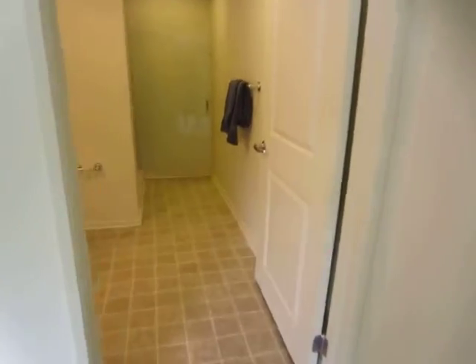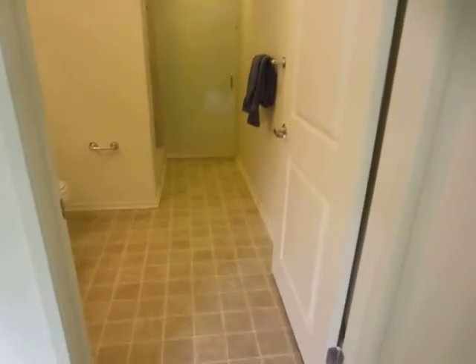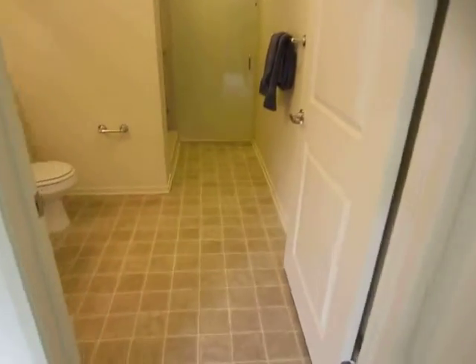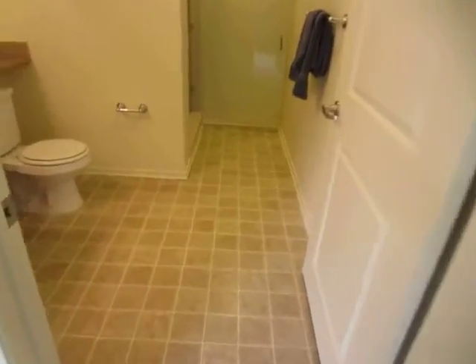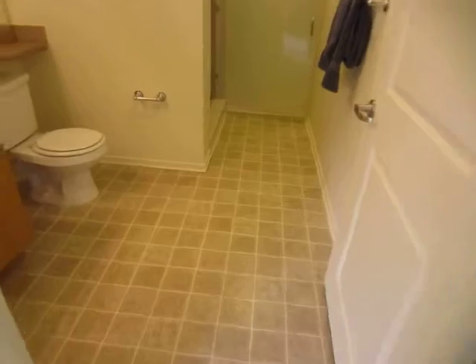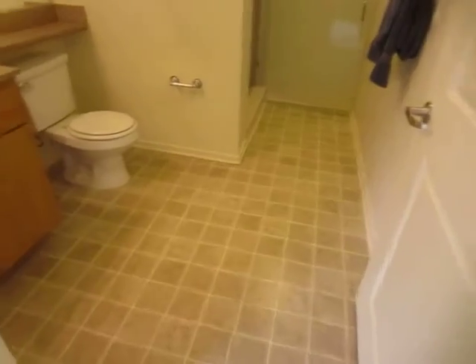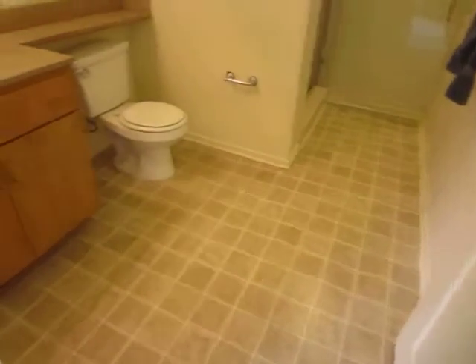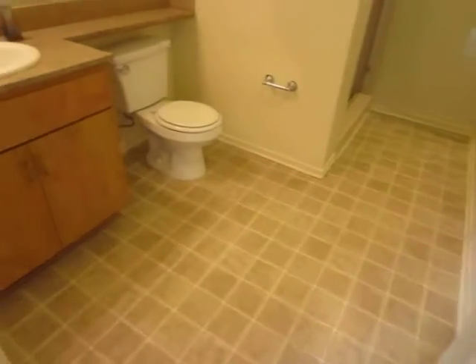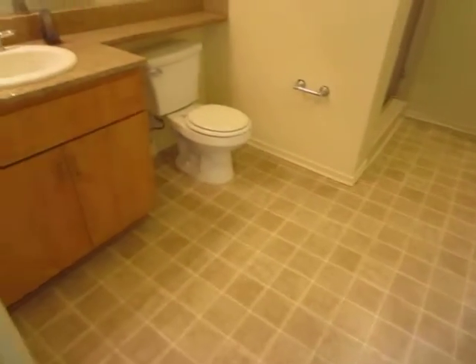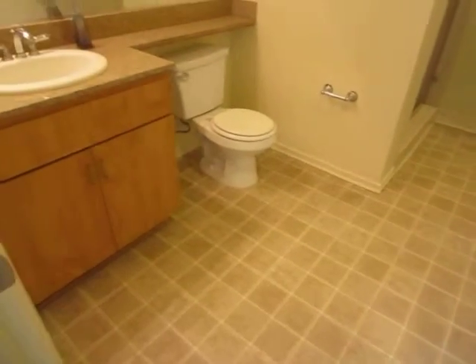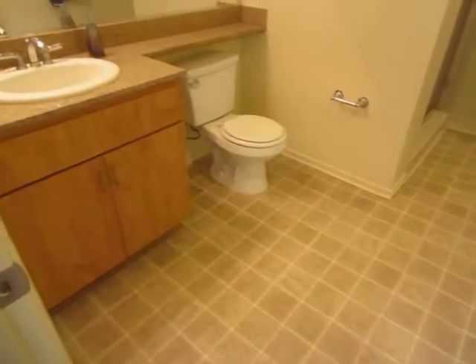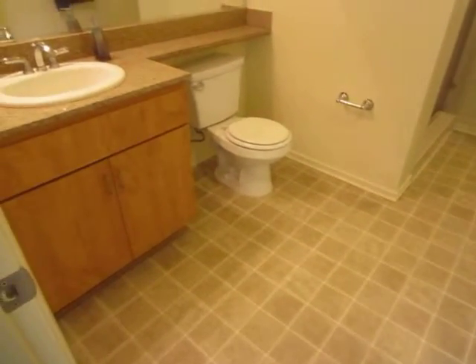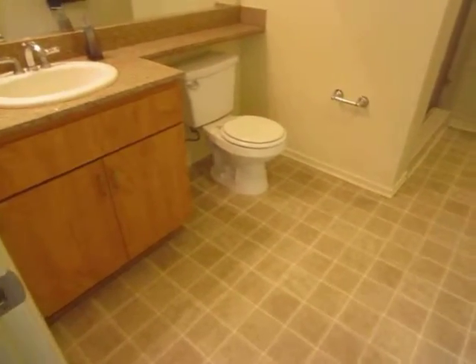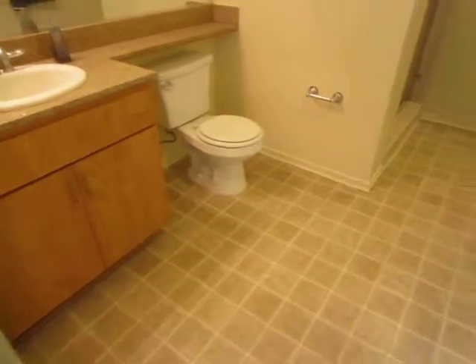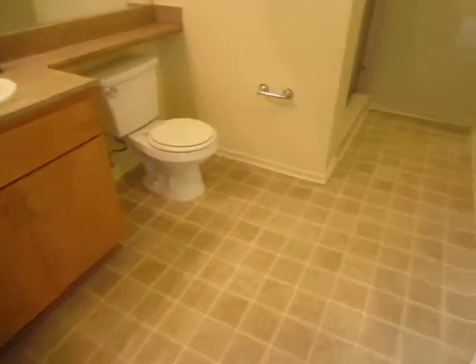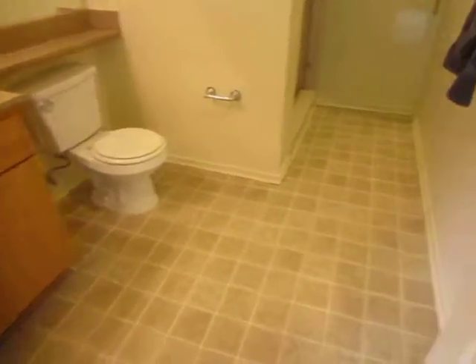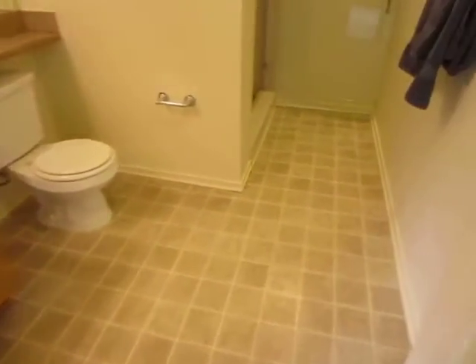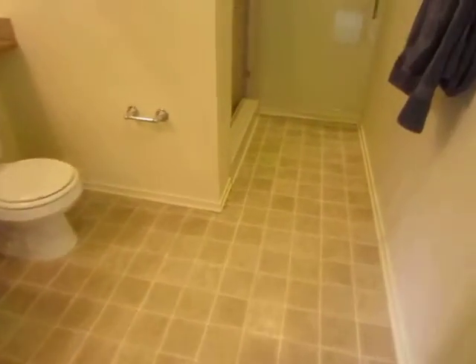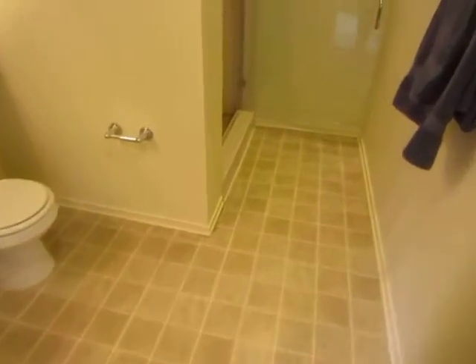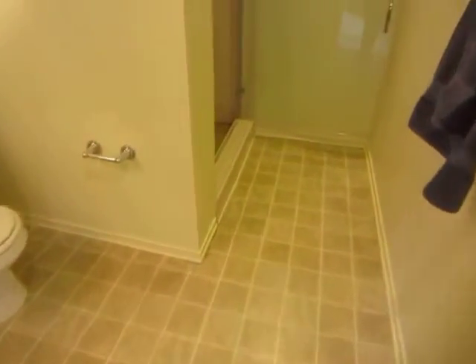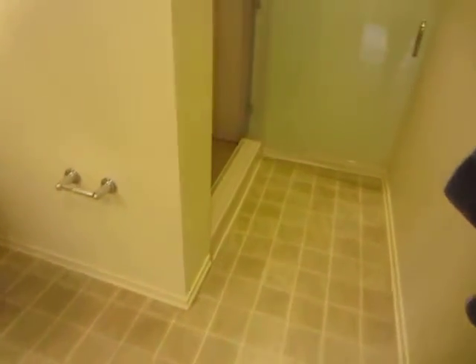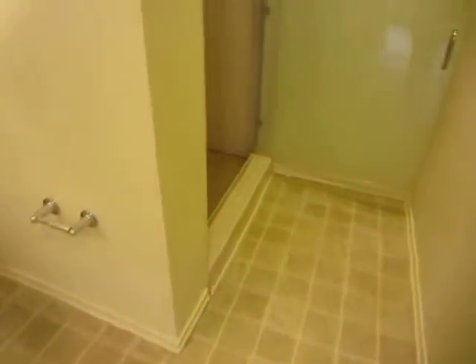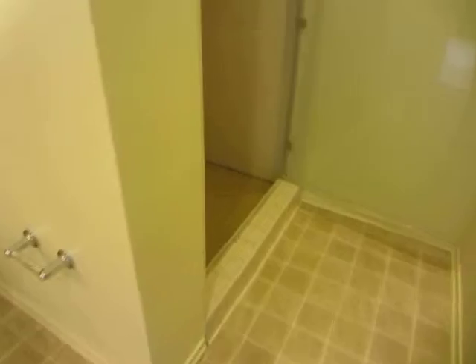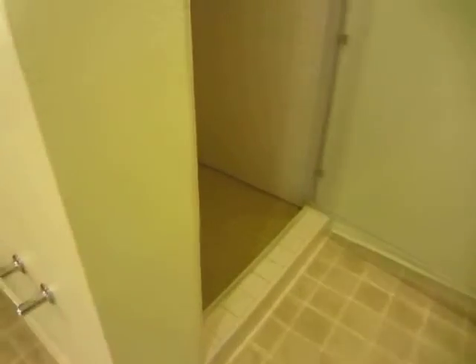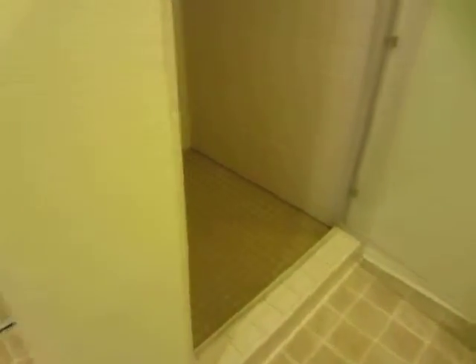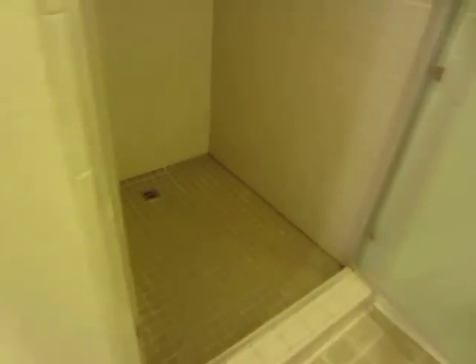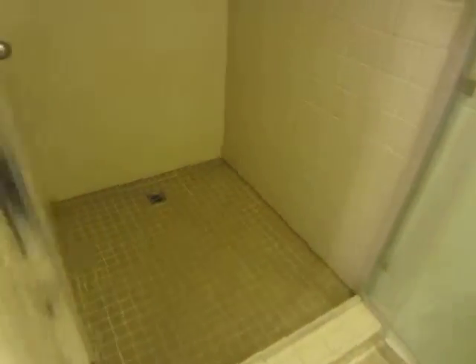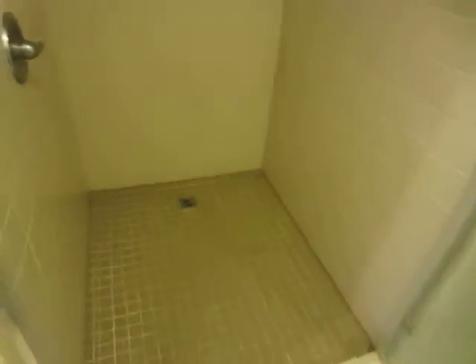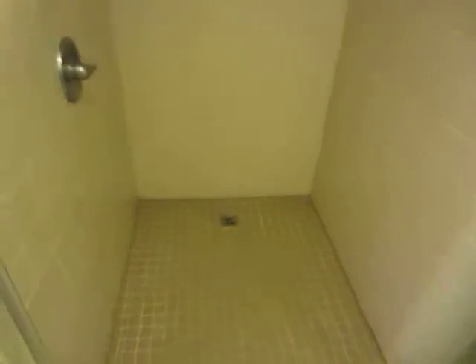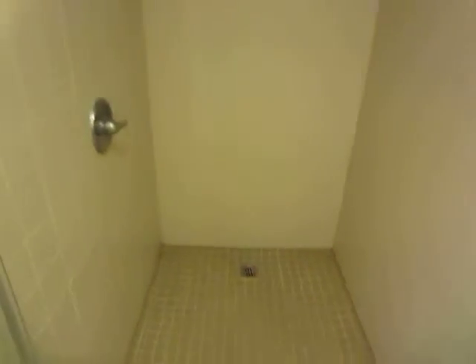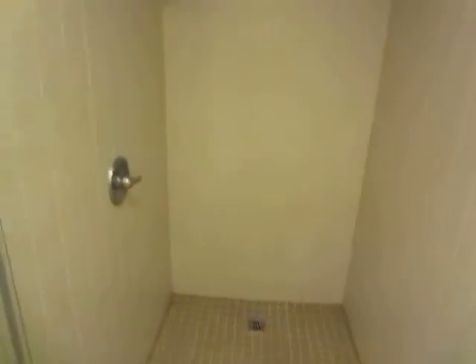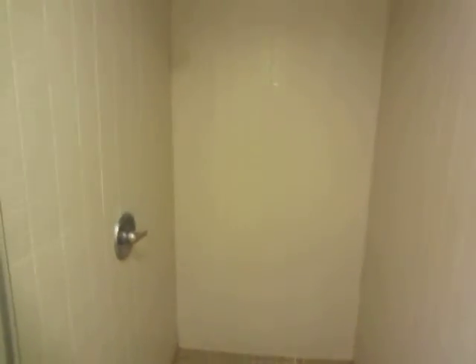This bedroom has a private bathroom with a granite vanity and a very spacious standing shower.